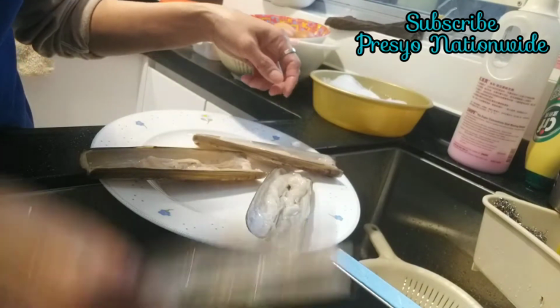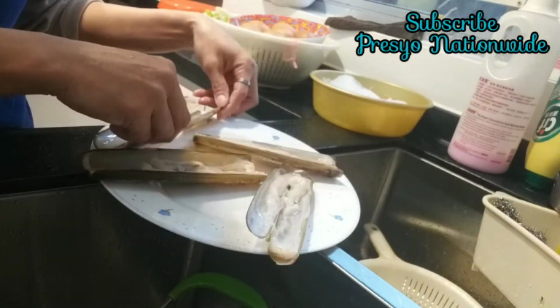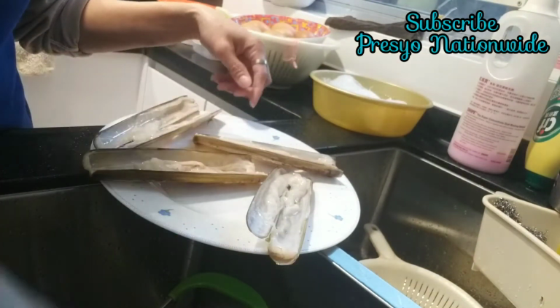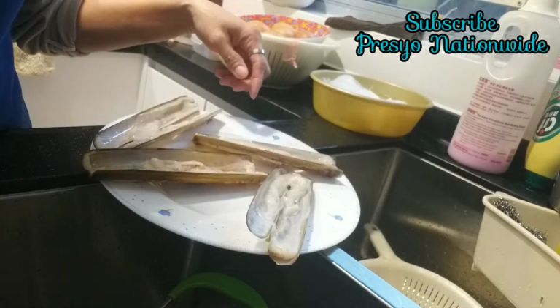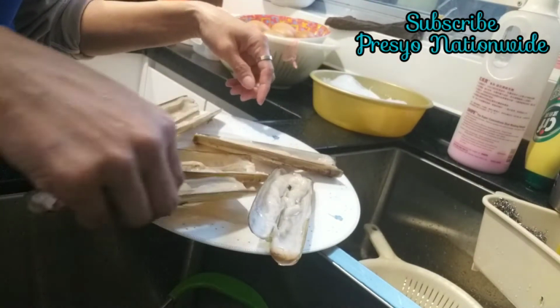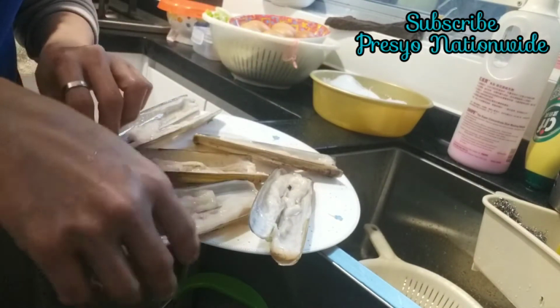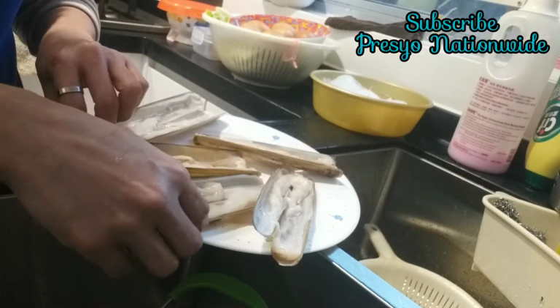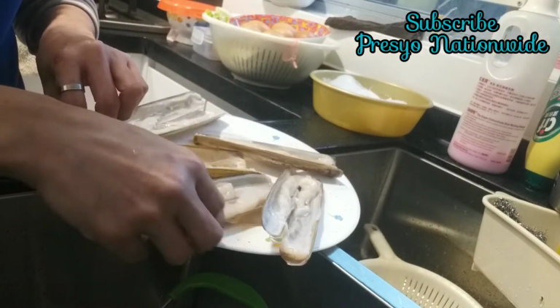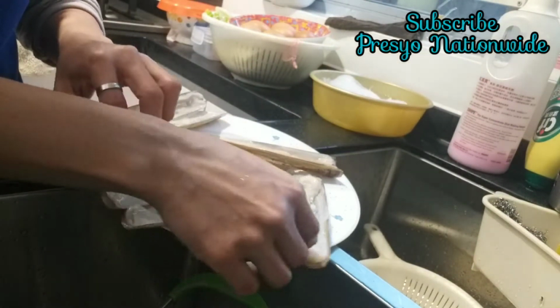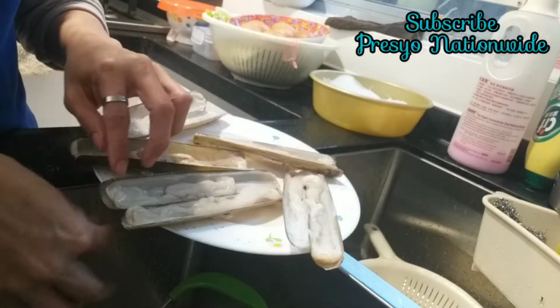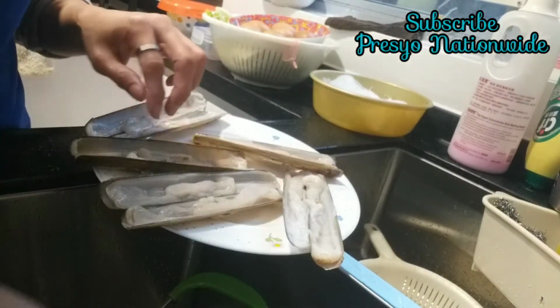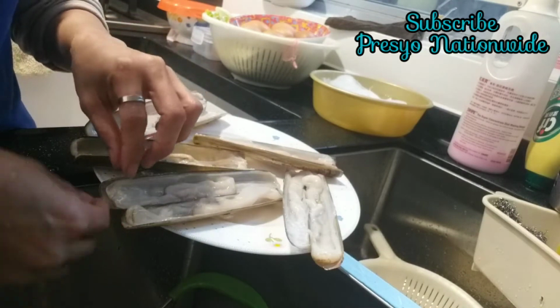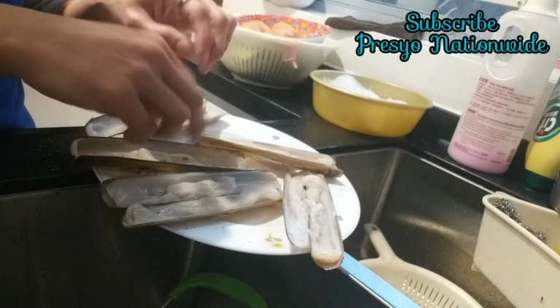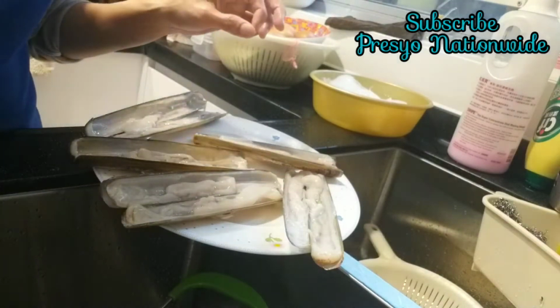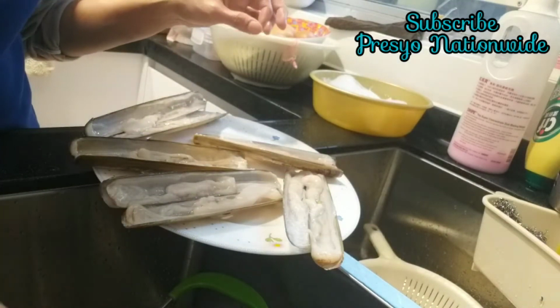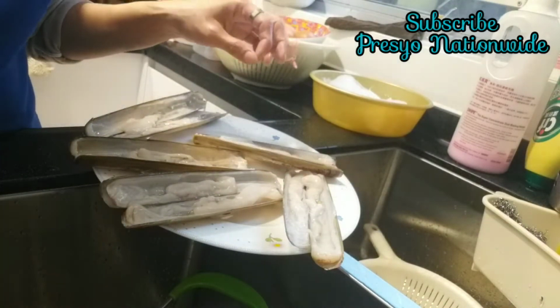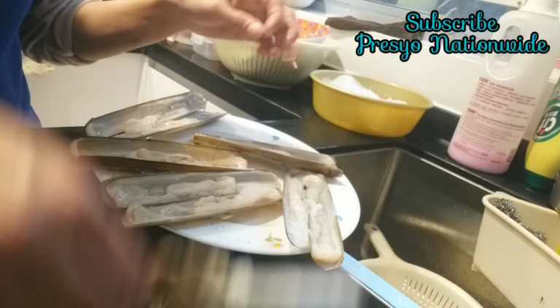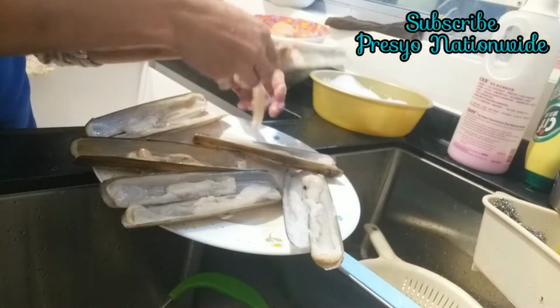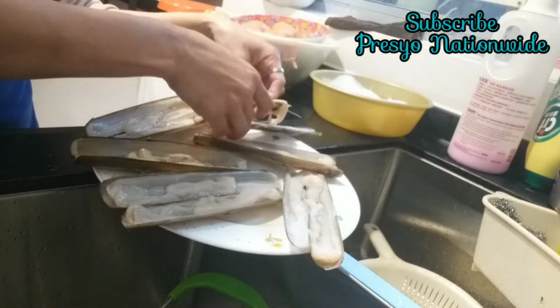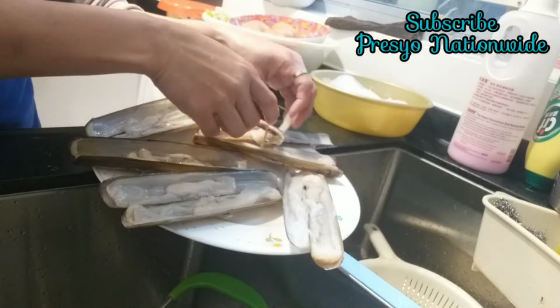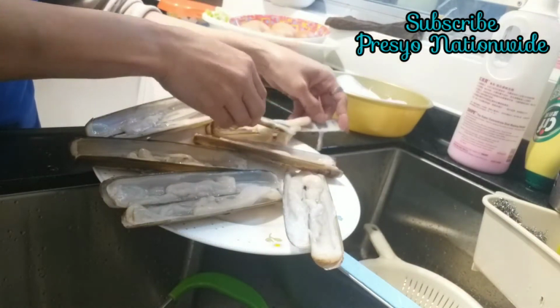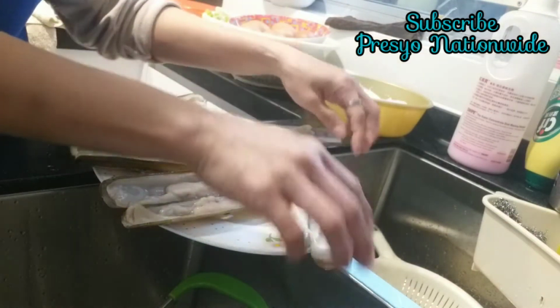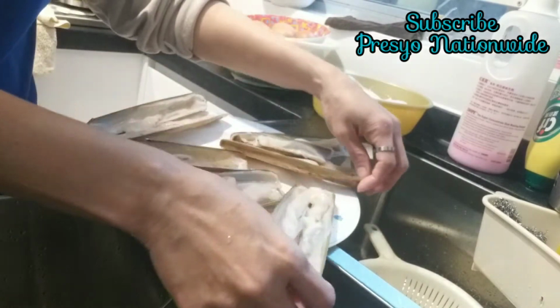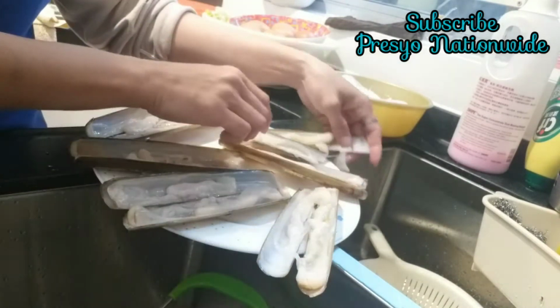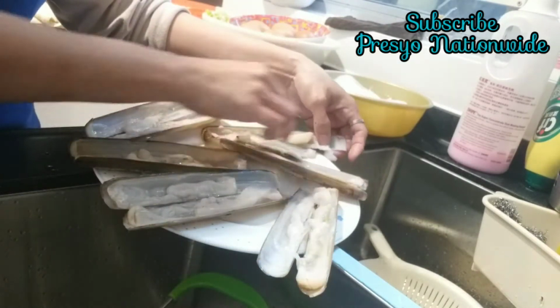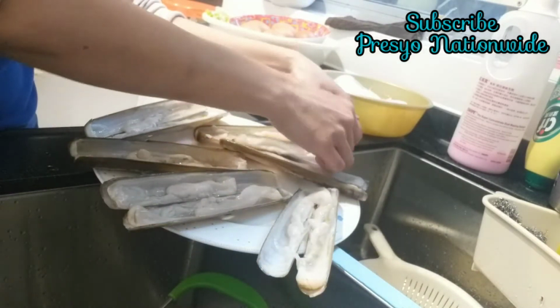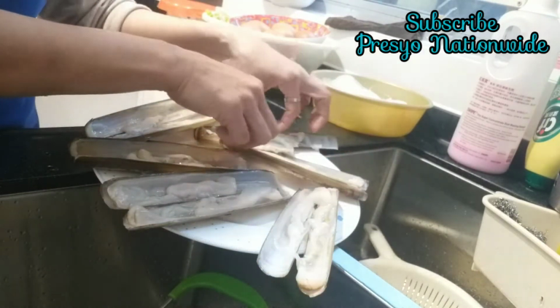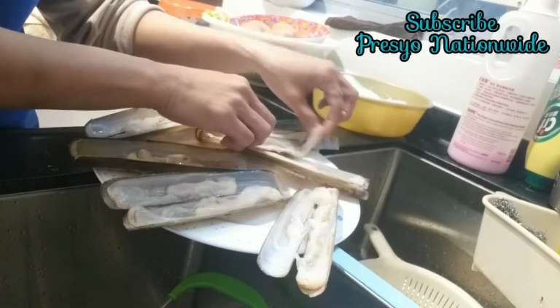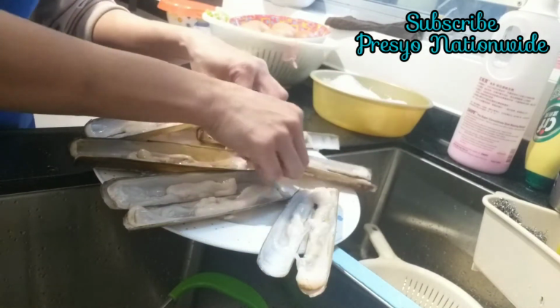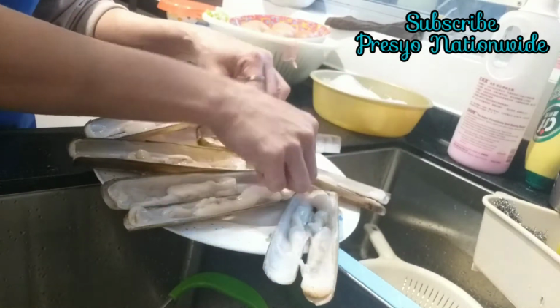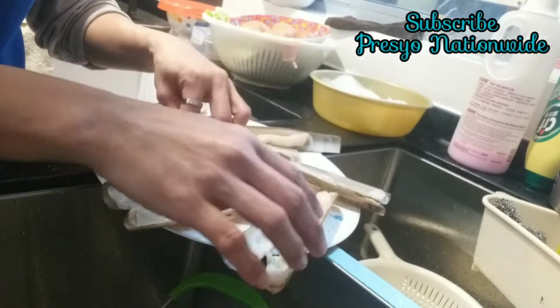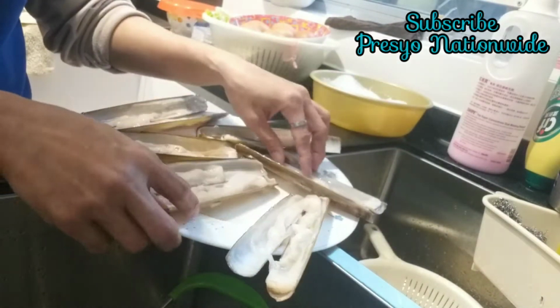Arrange it in a plate. Just arrange it. Make sure you are already boiling water for steaming this shell.